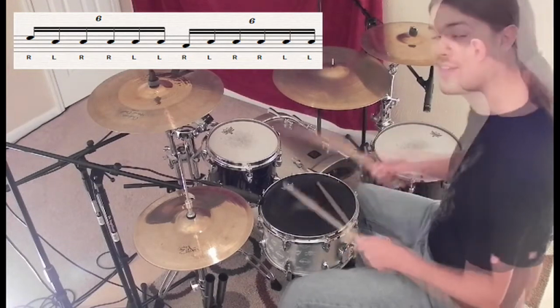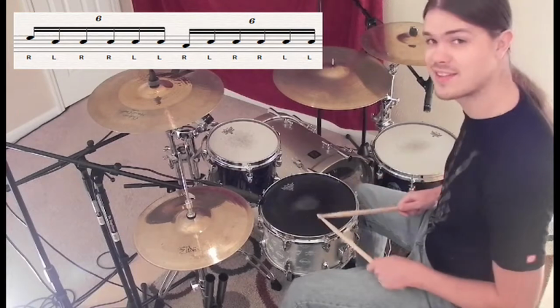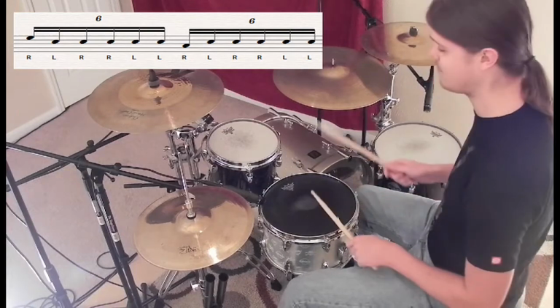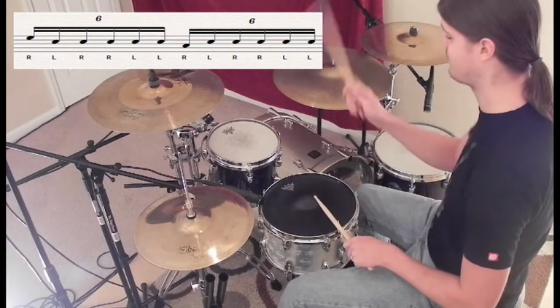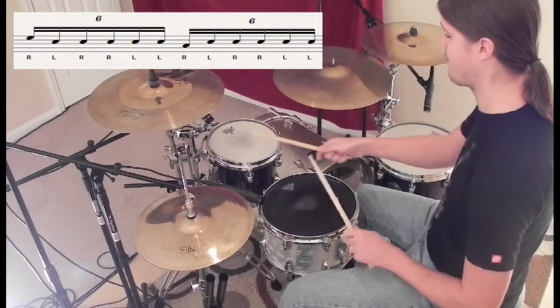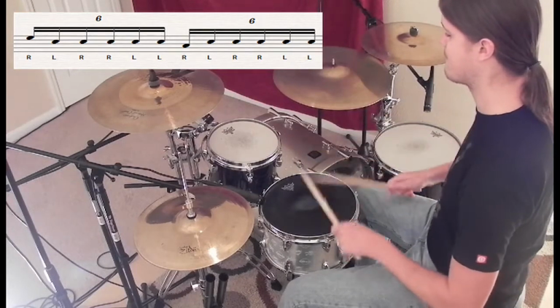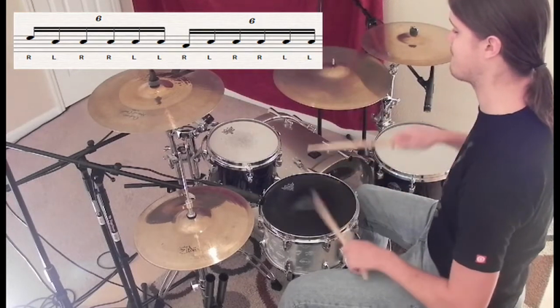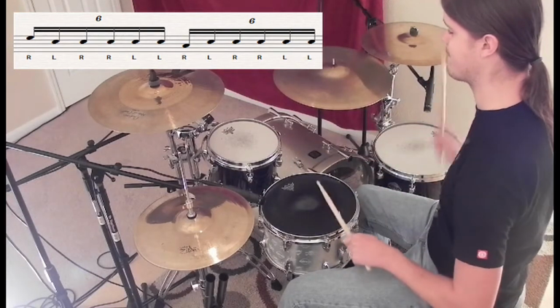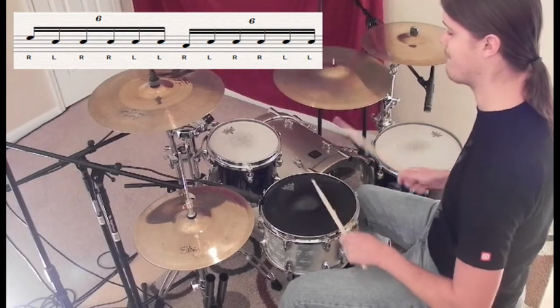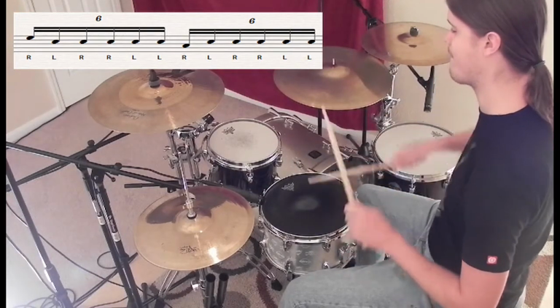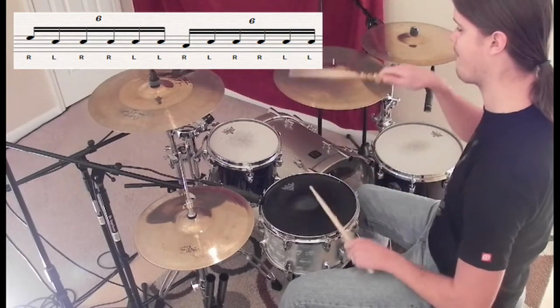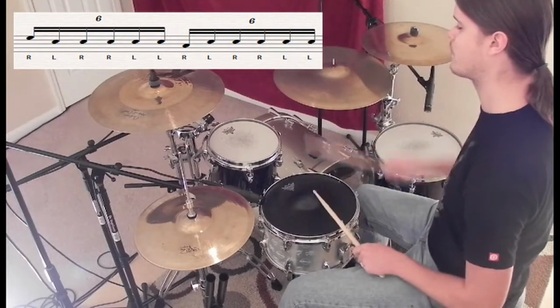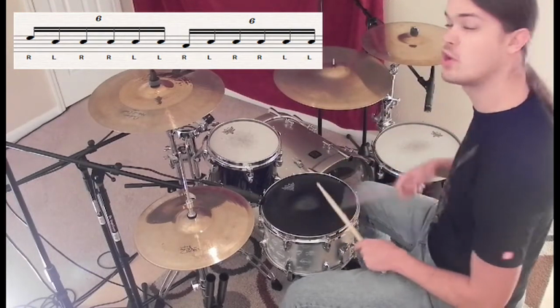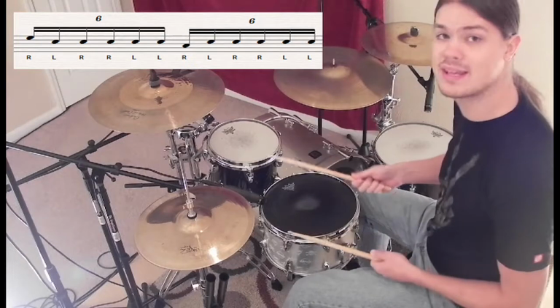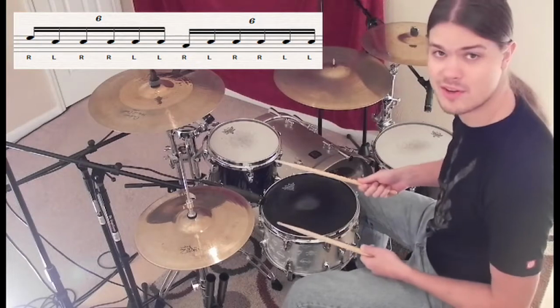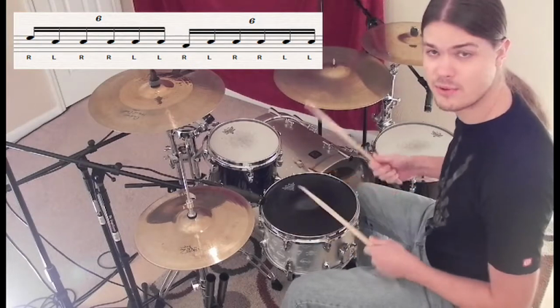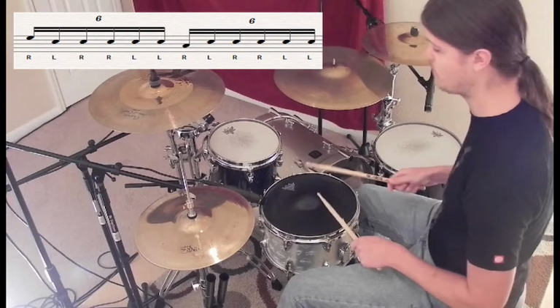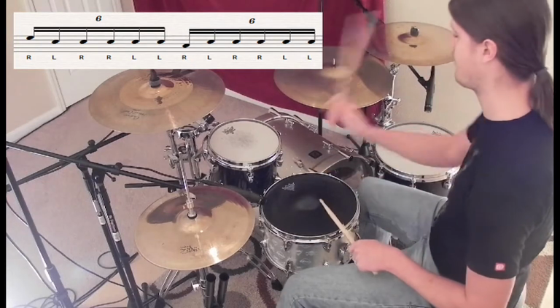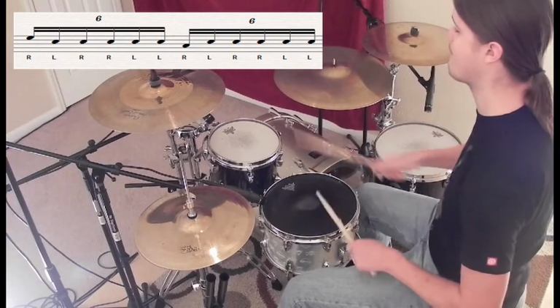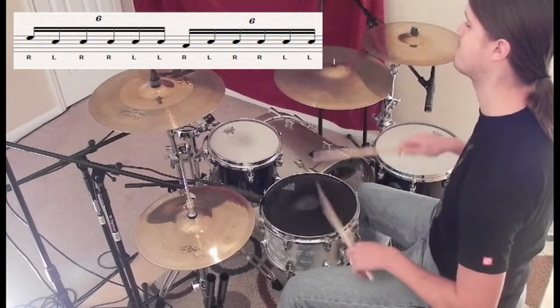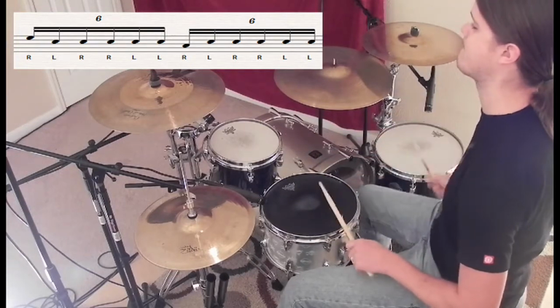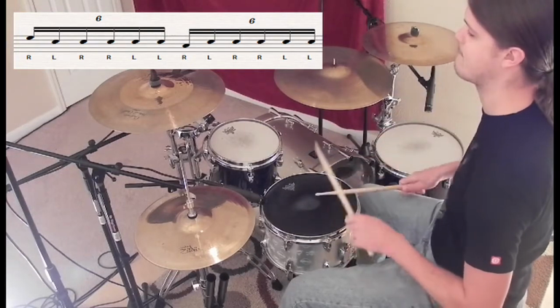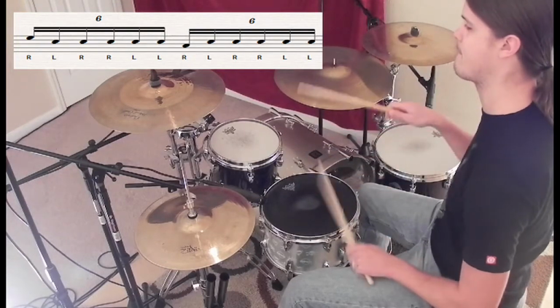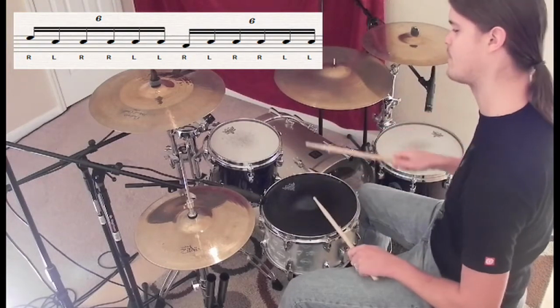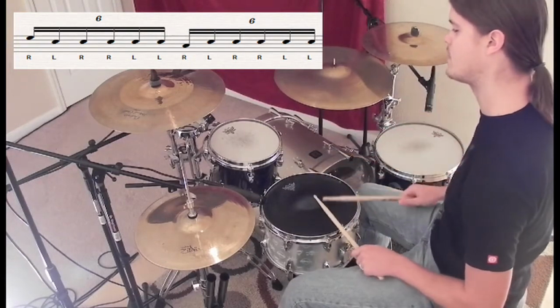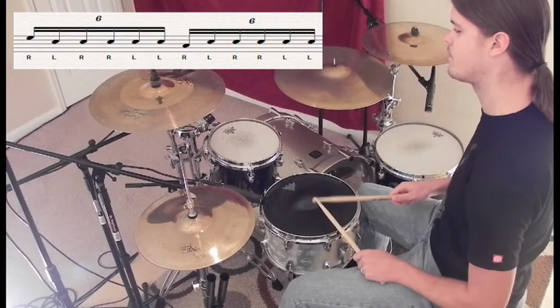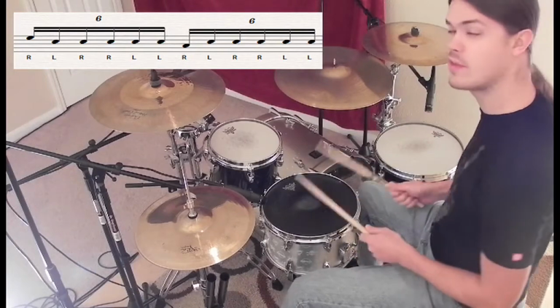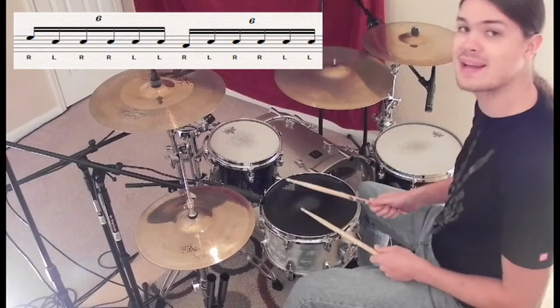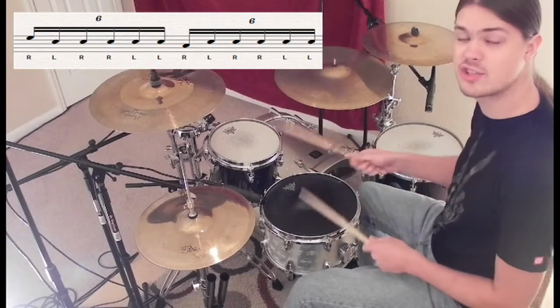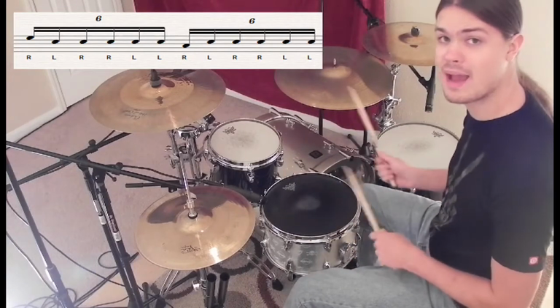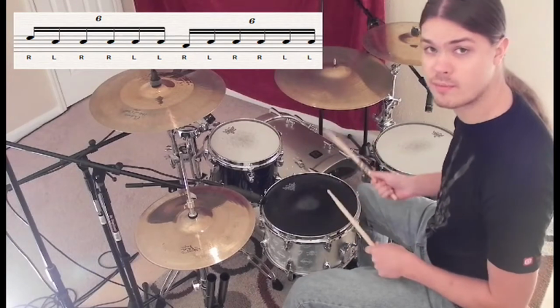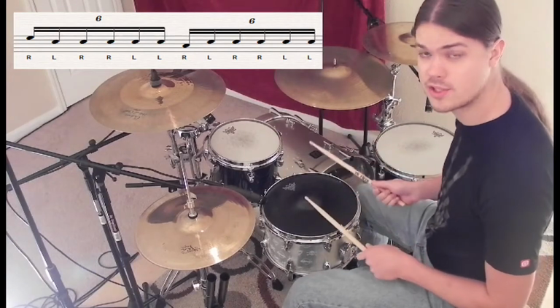Together it sounds like this. You can put kicks with the toms too if you want. A good thing to practice is just going back and forth between the two.